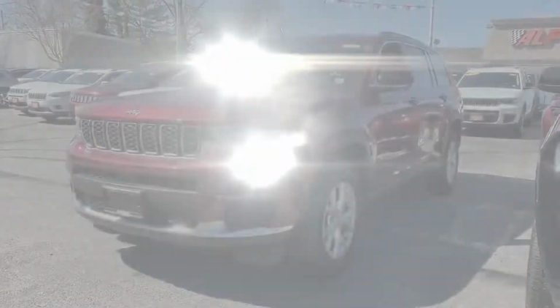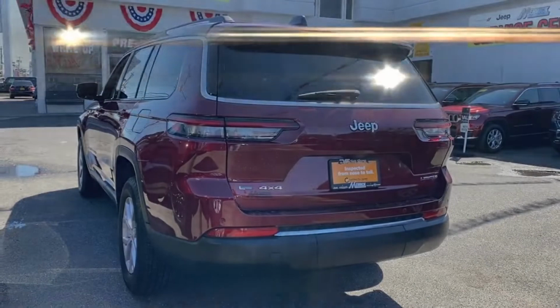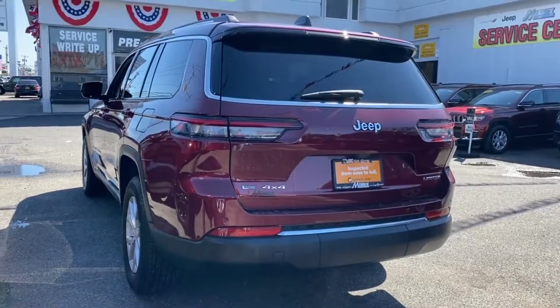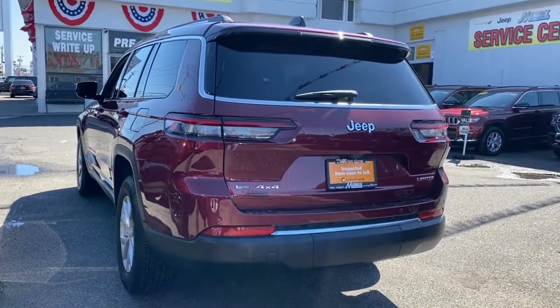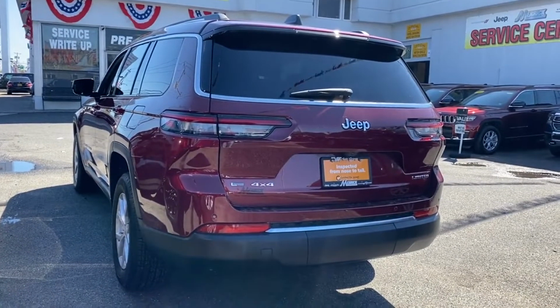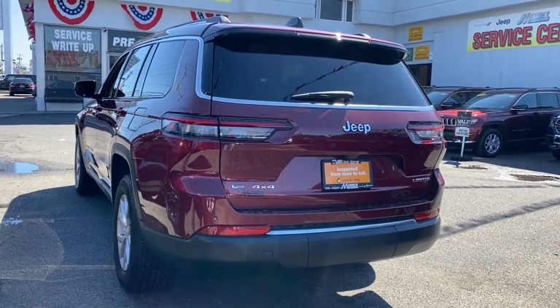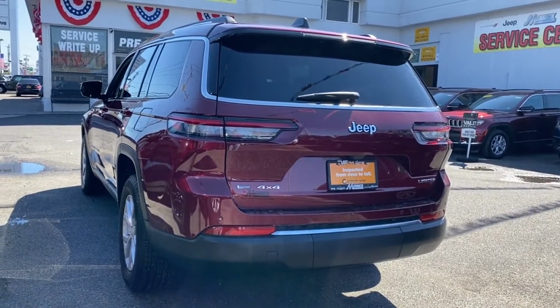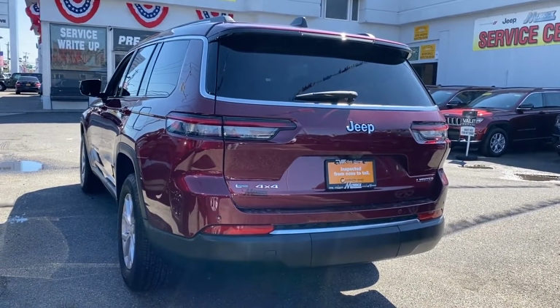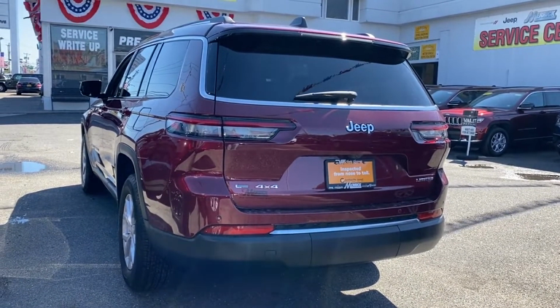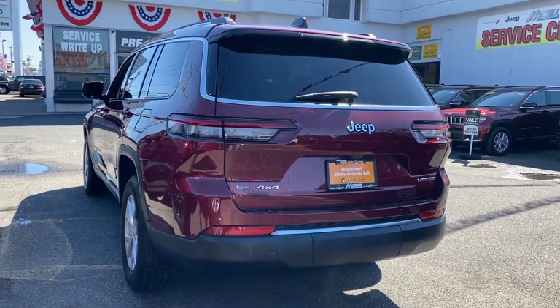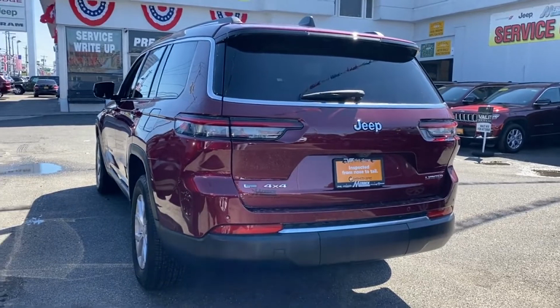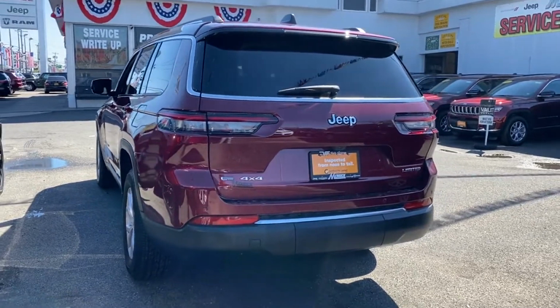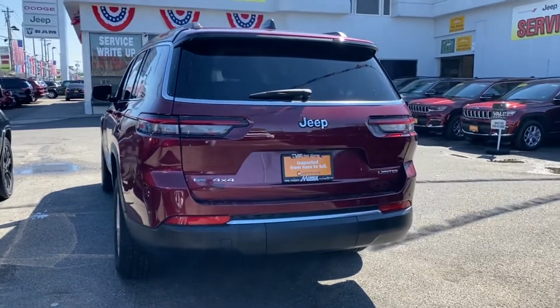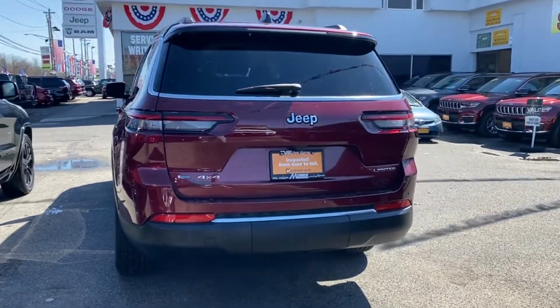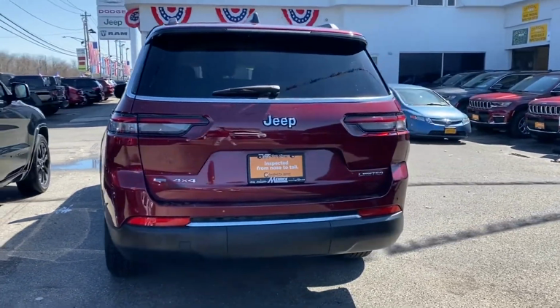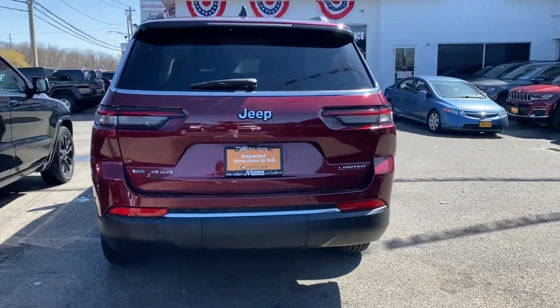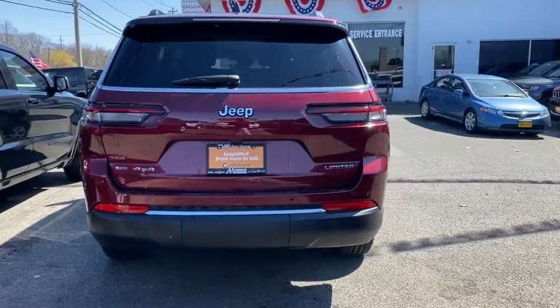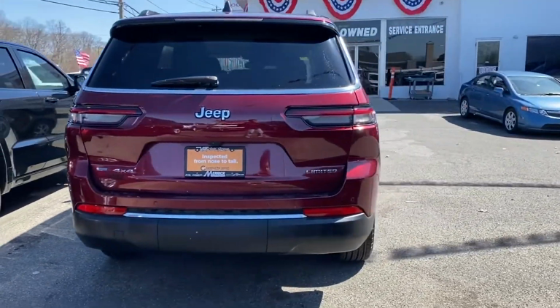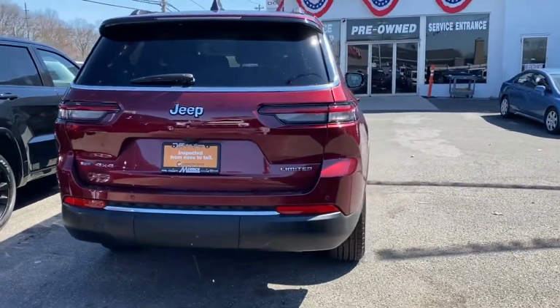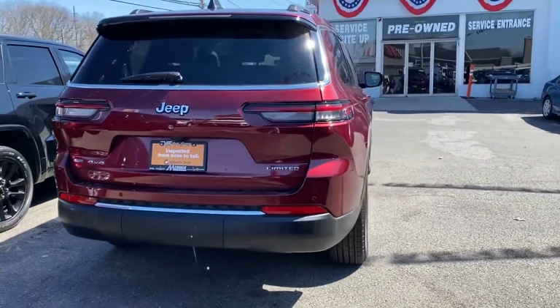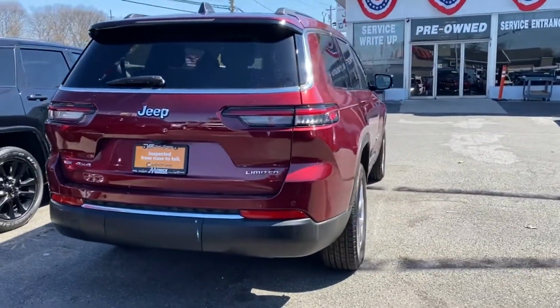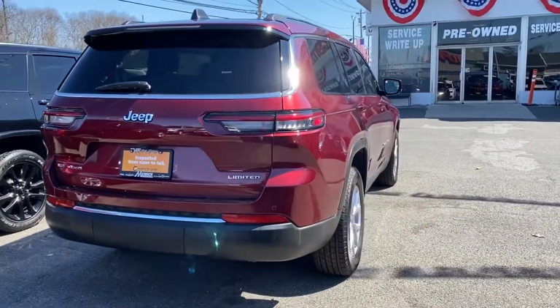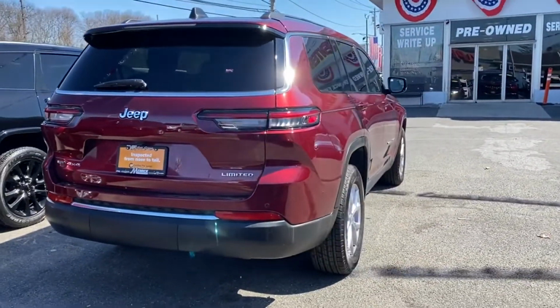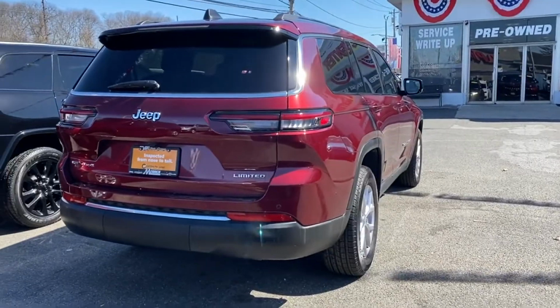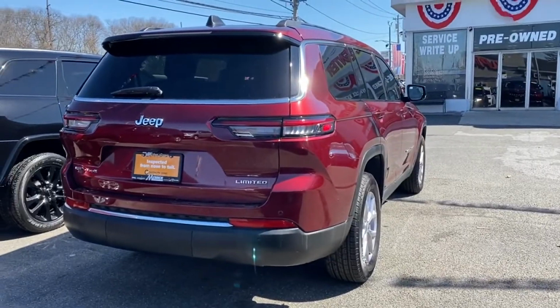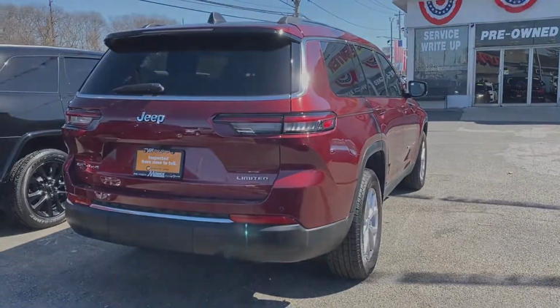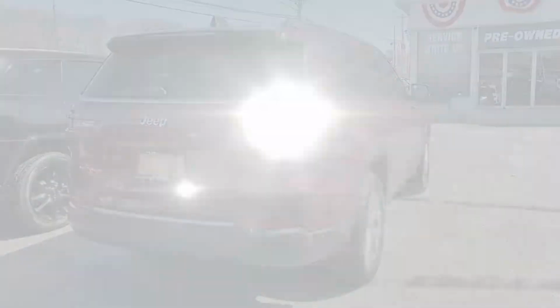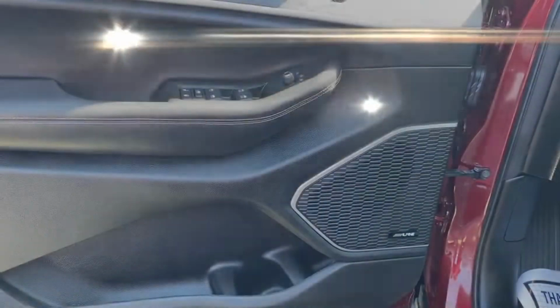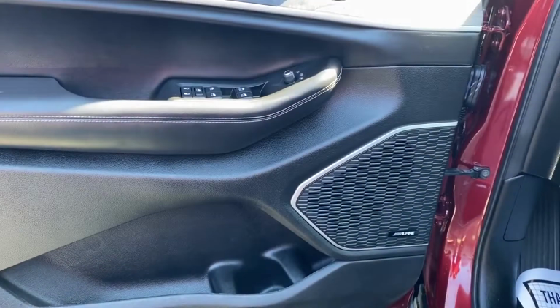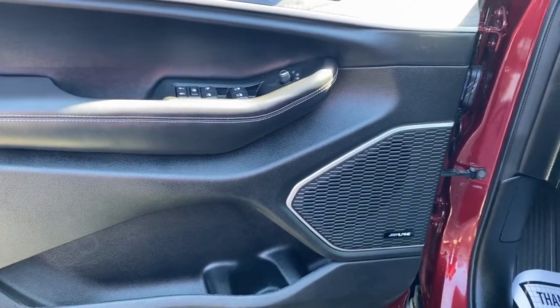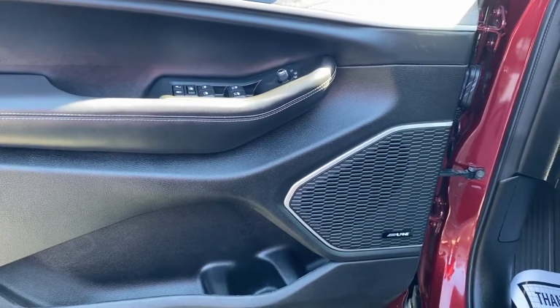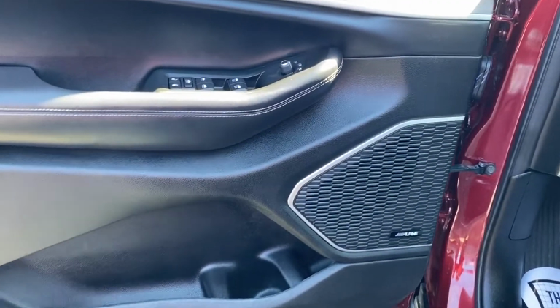Designed with its driver and passengers in mind, with features like these: navigation, backup camera, lane keeping assist, side view mirrors with turn signals, leather seats, and lane departure warning.